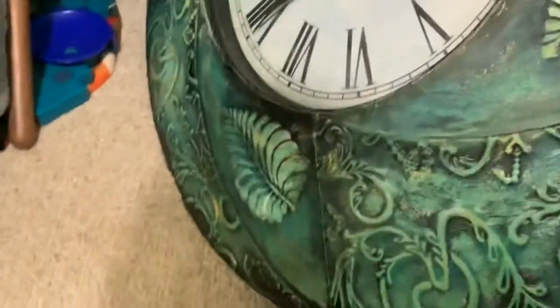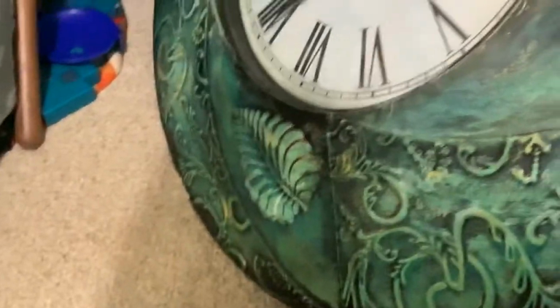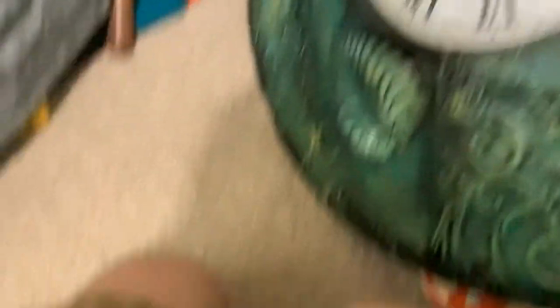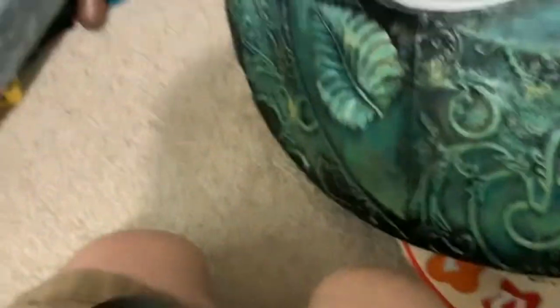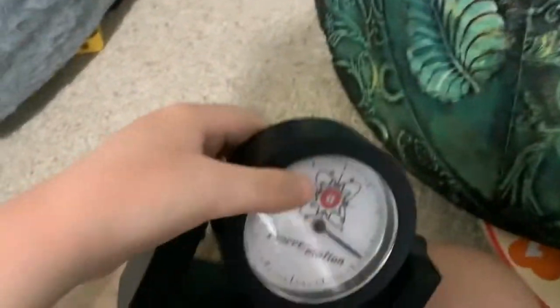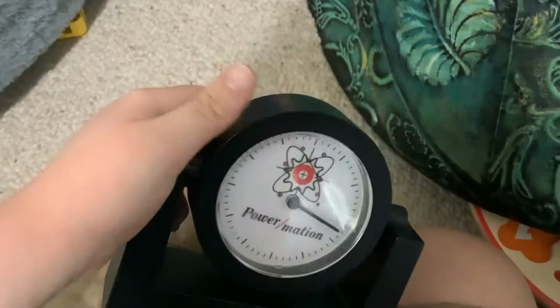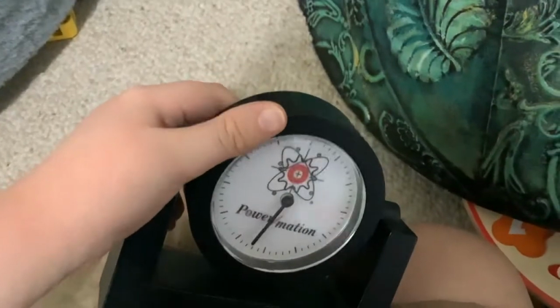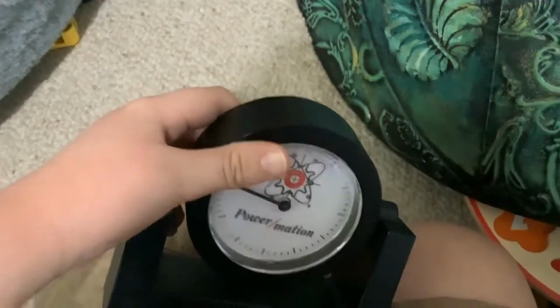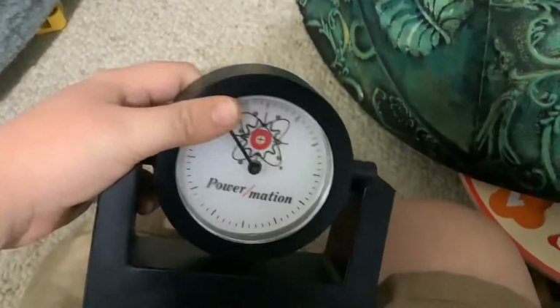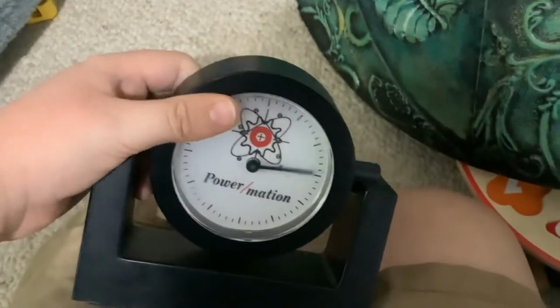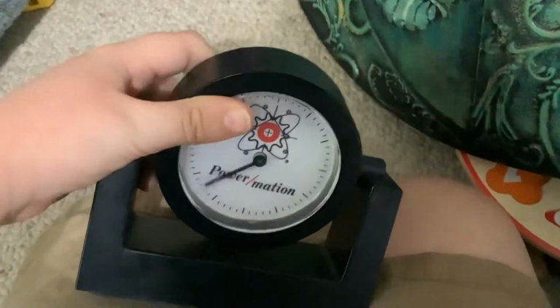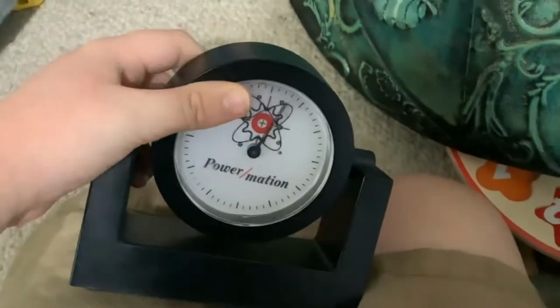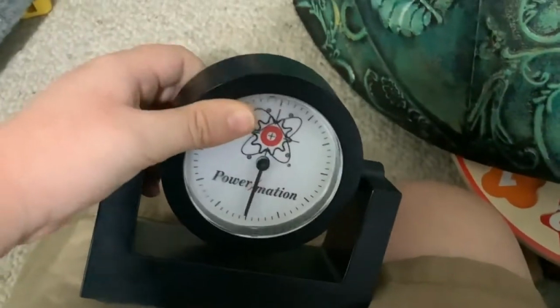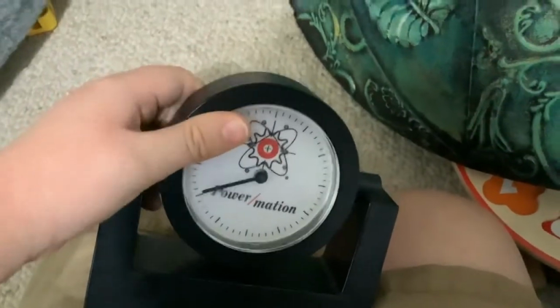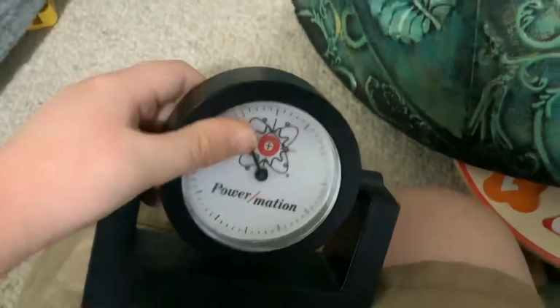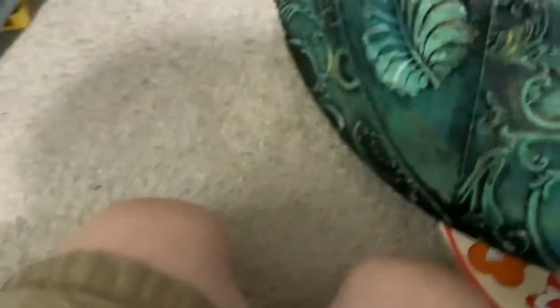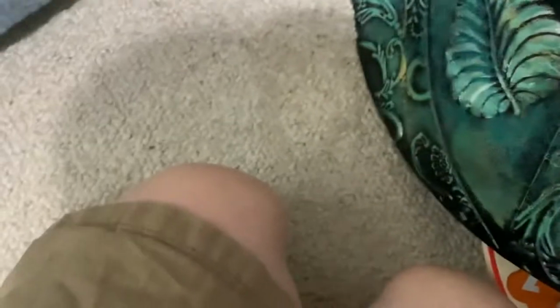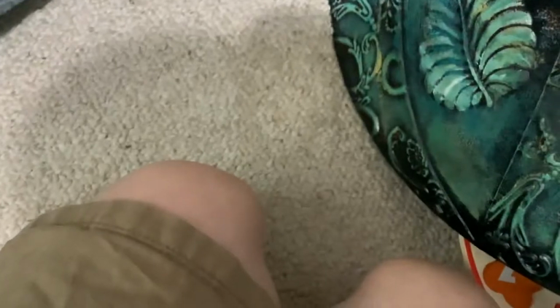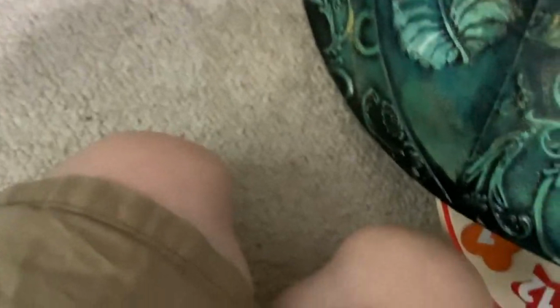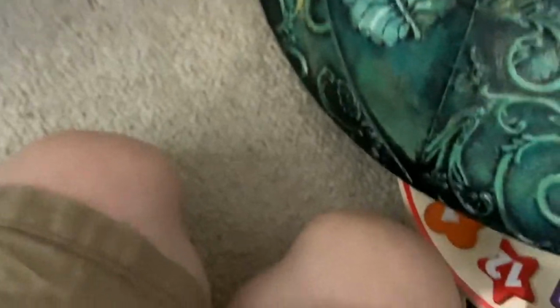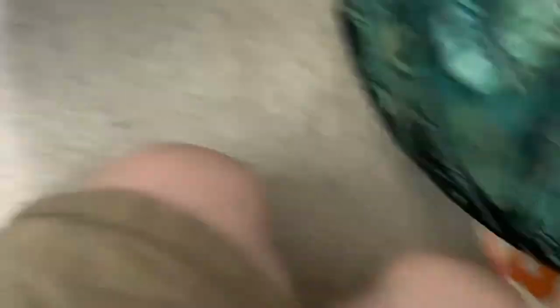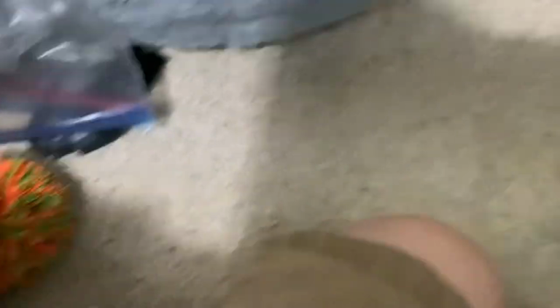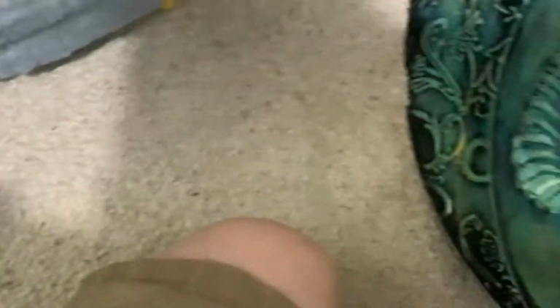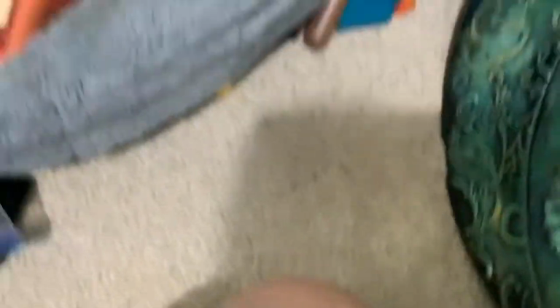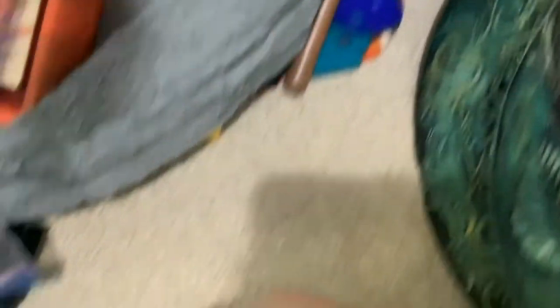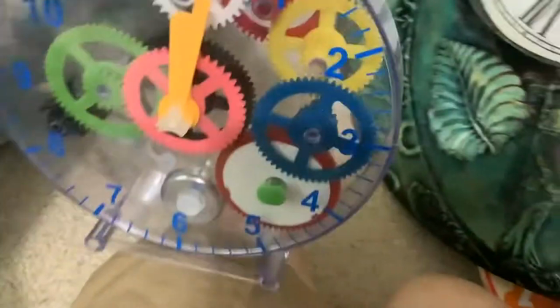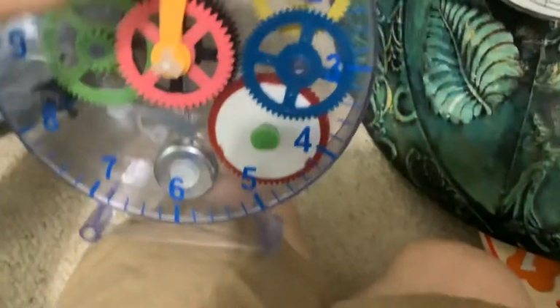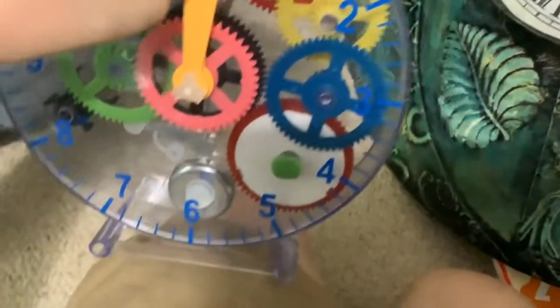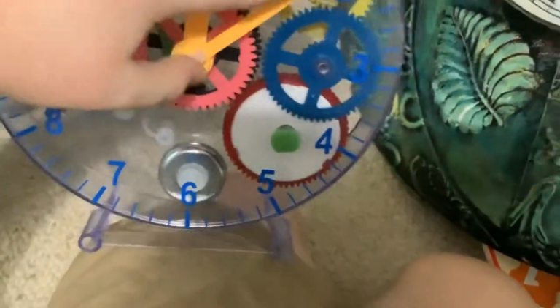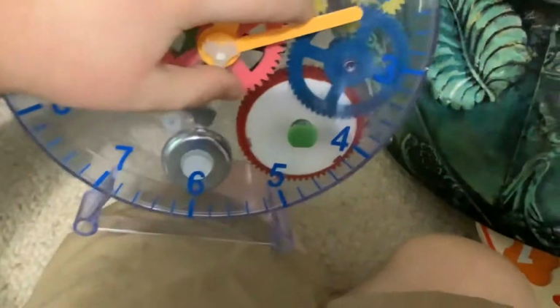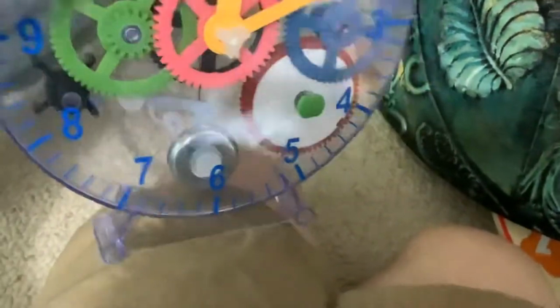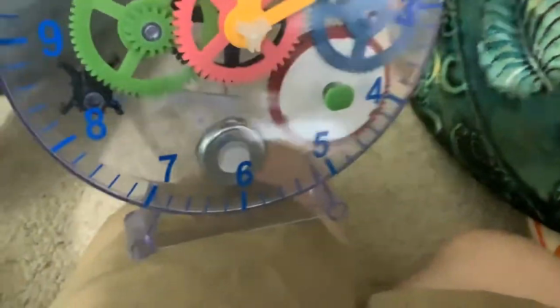Powermation clock — not Powermation, Mation — but the first letter is an M. So, make-your-own kit clock, whatever it's called.